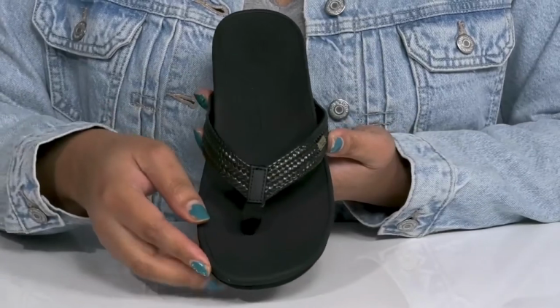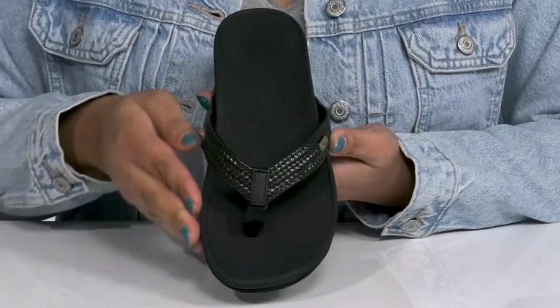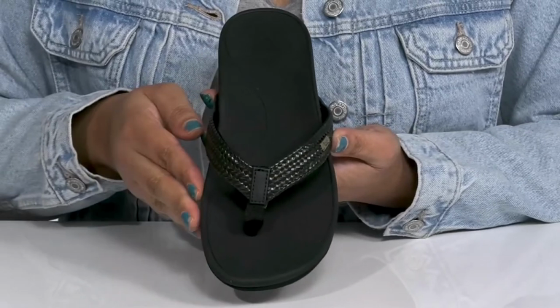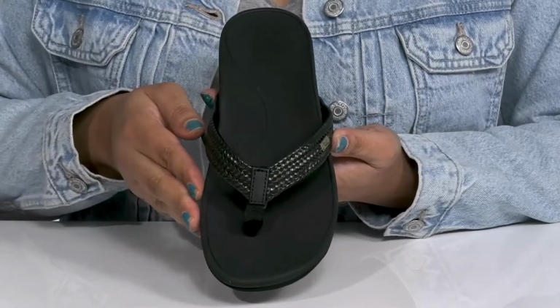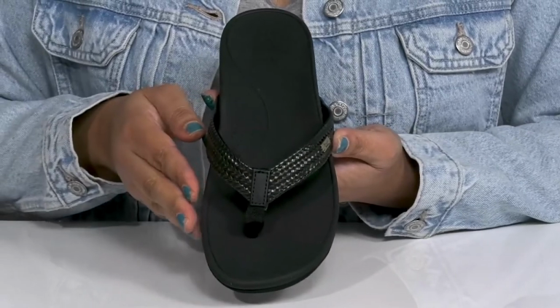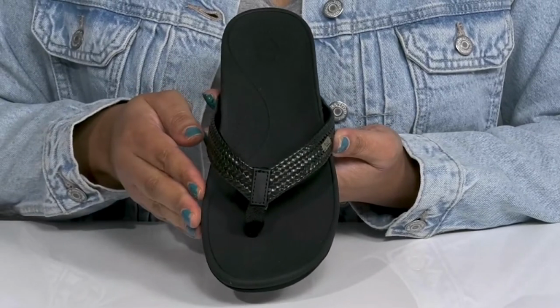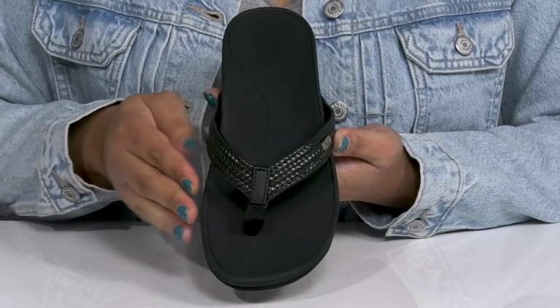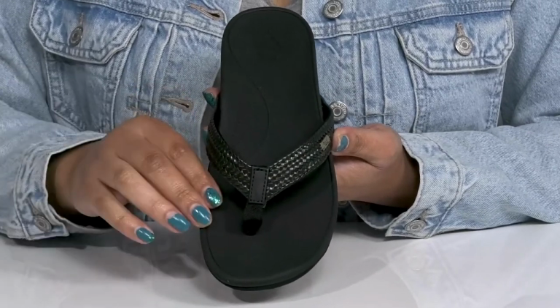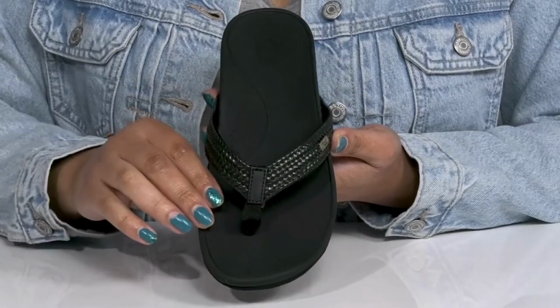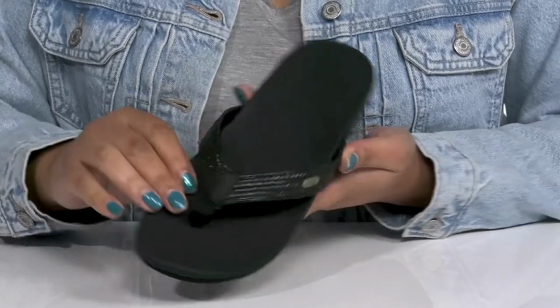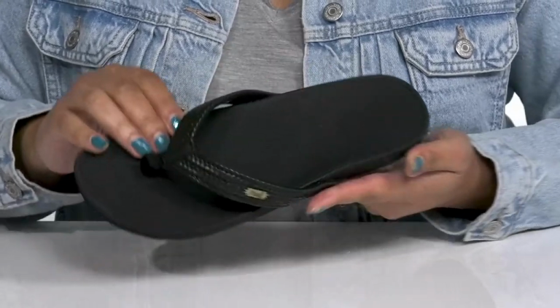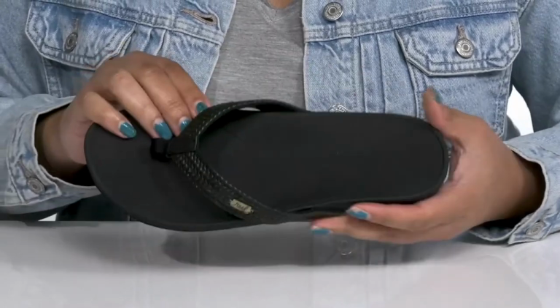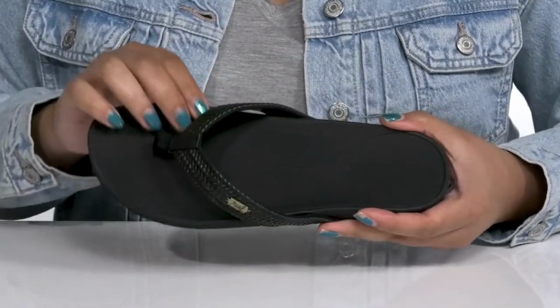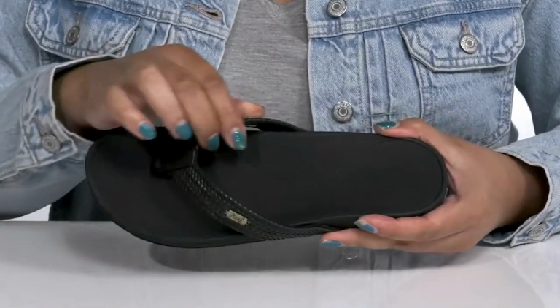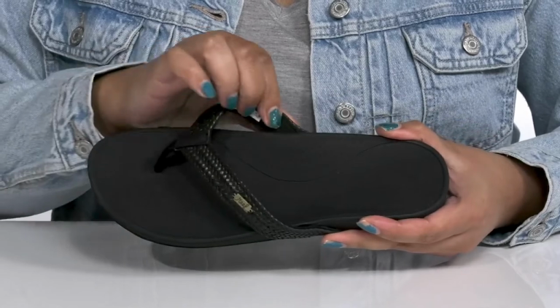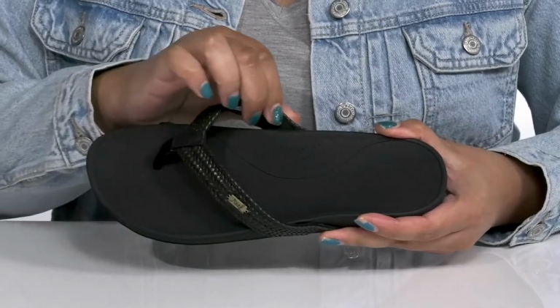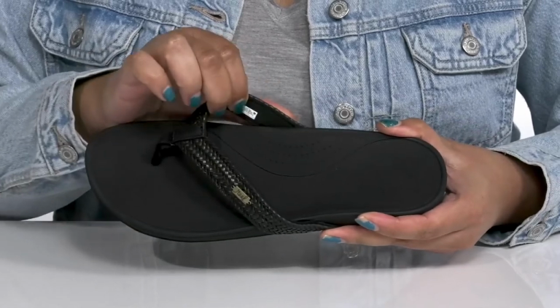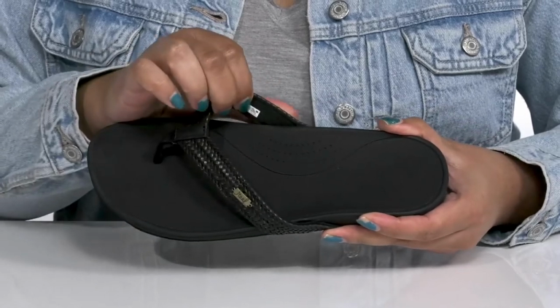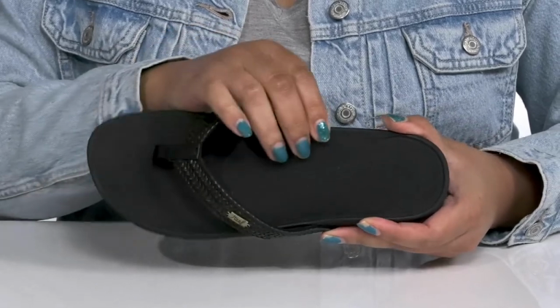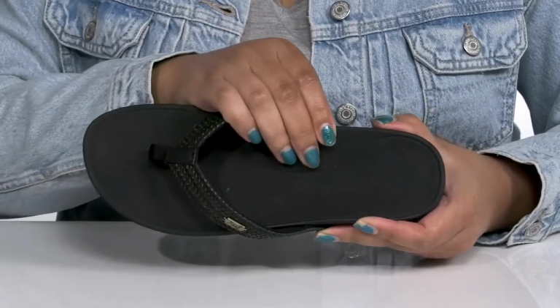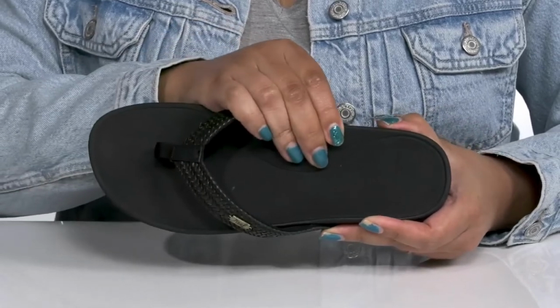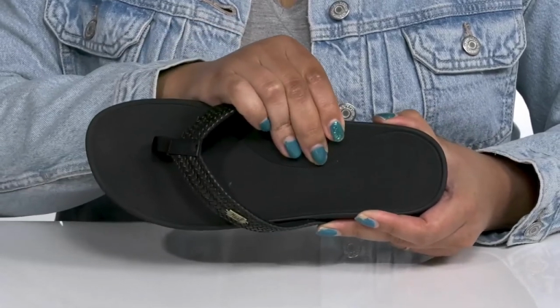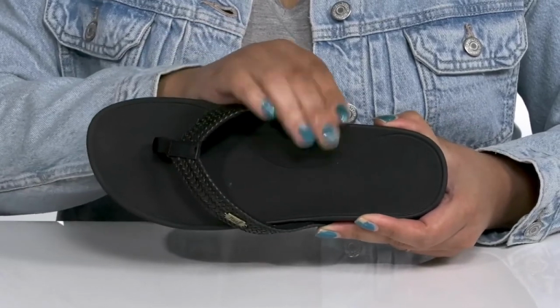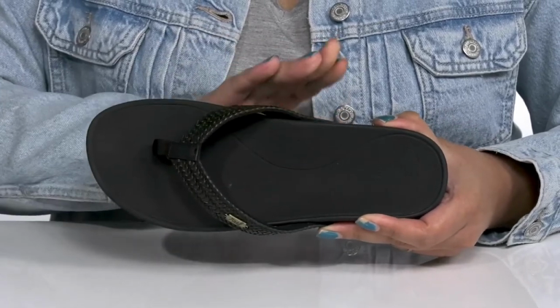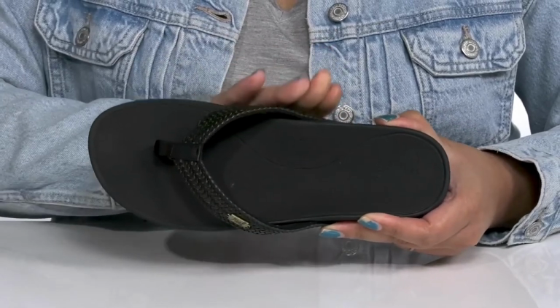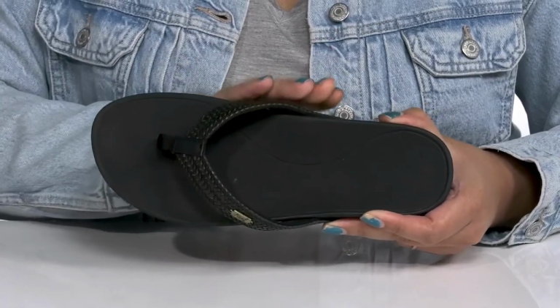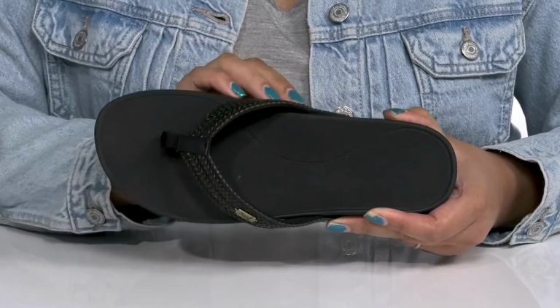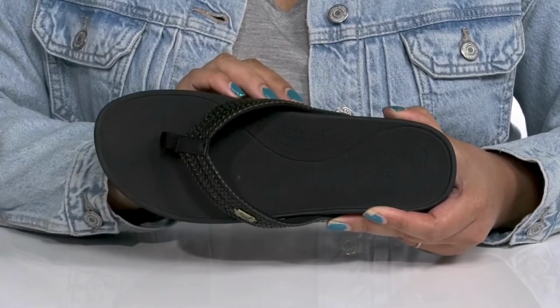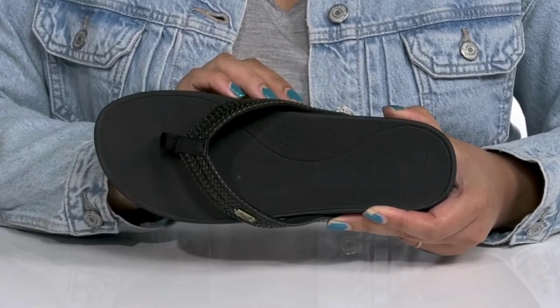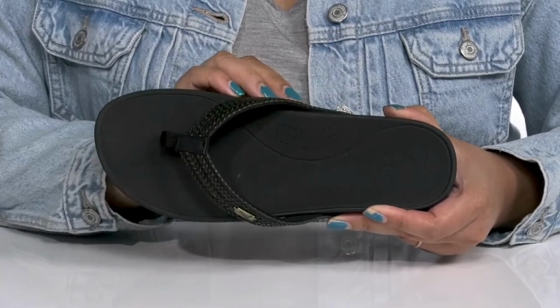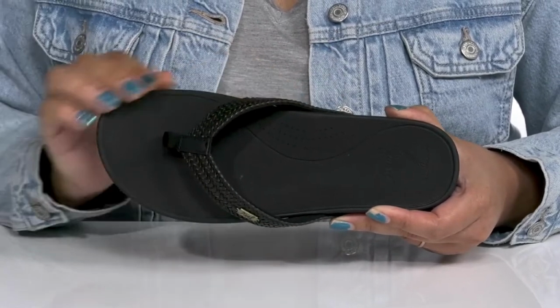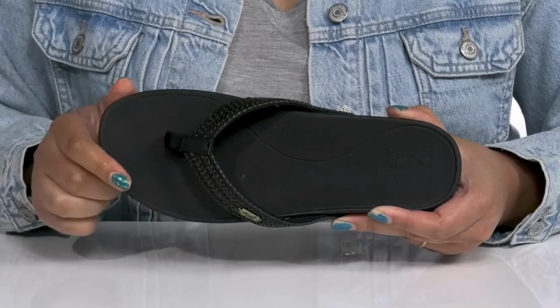Giving you a simple yet stylish look you're sure to love. Inside there is a textile lining with a cushioned footbed that has added arch support to keep you comfortable all day.